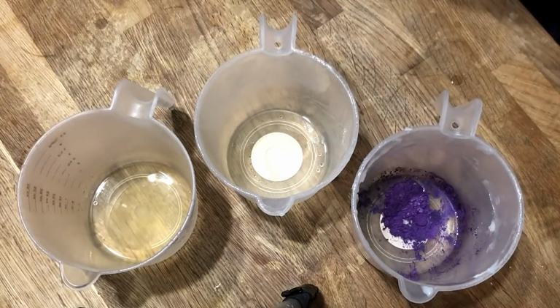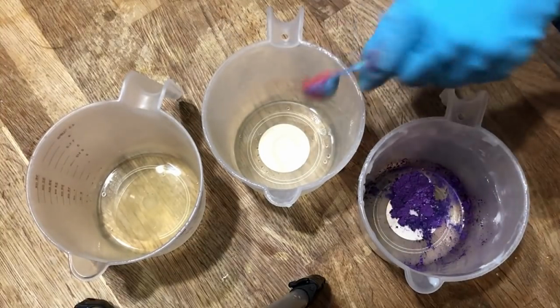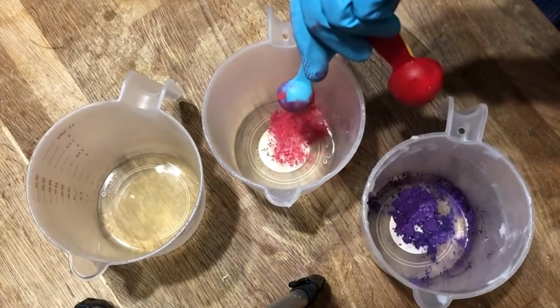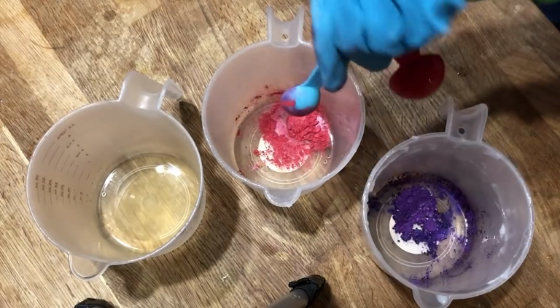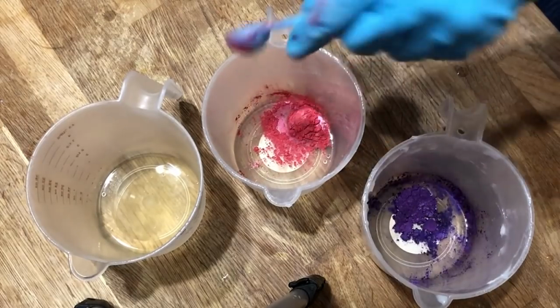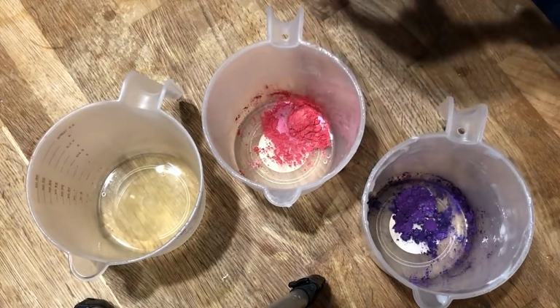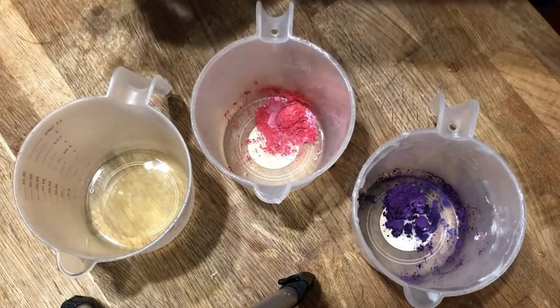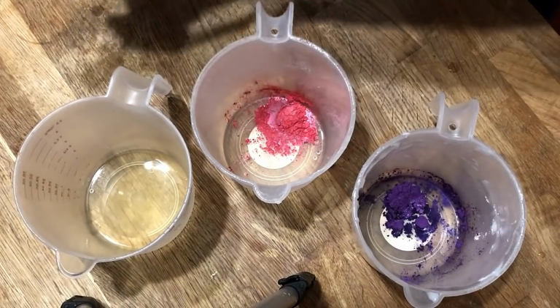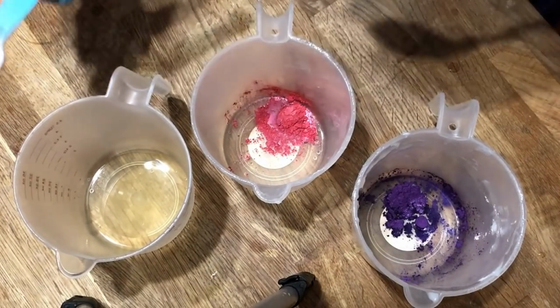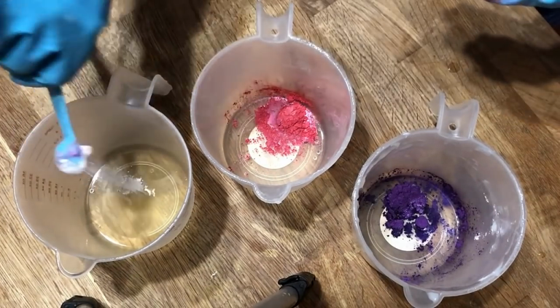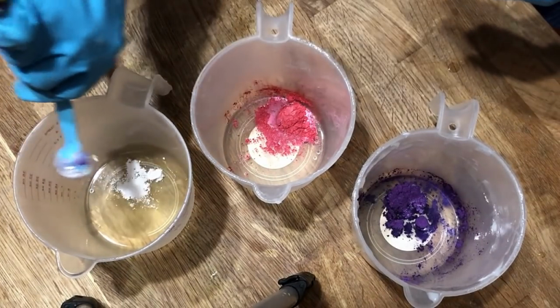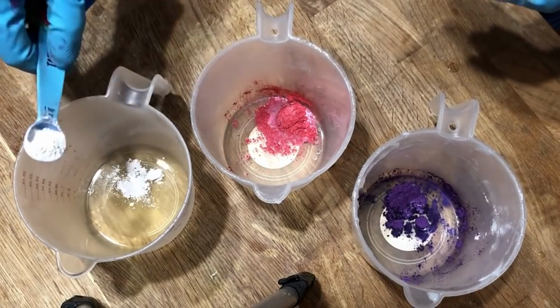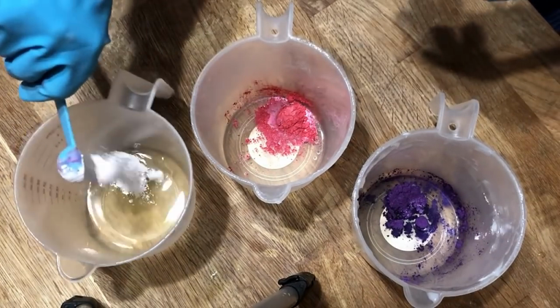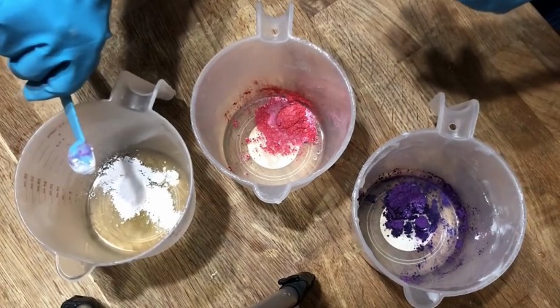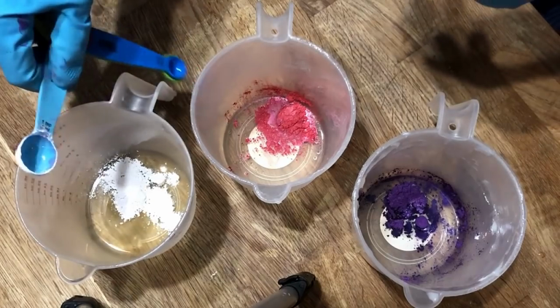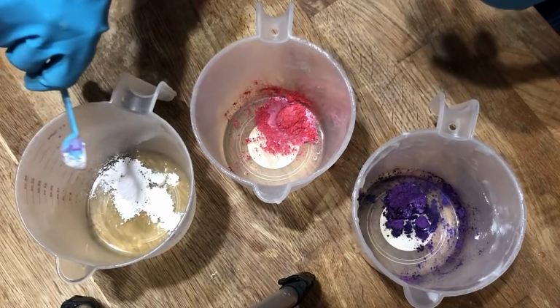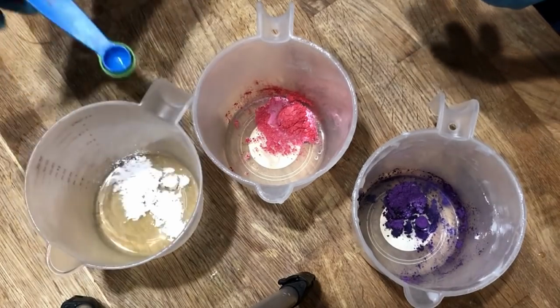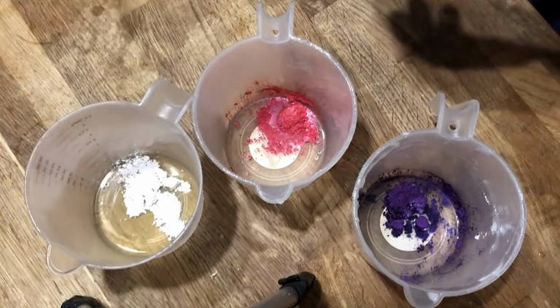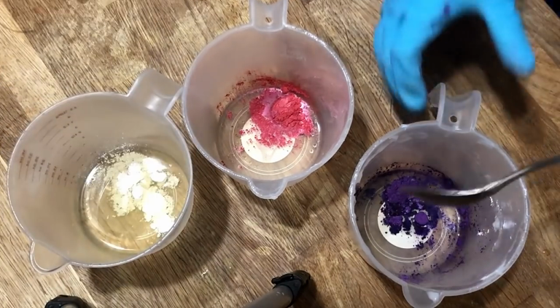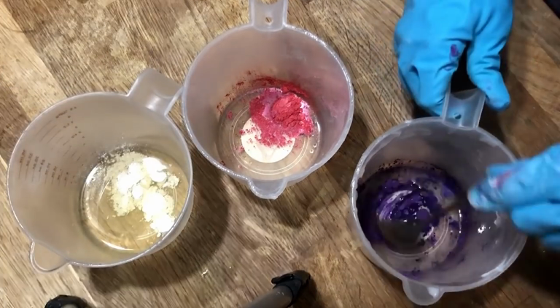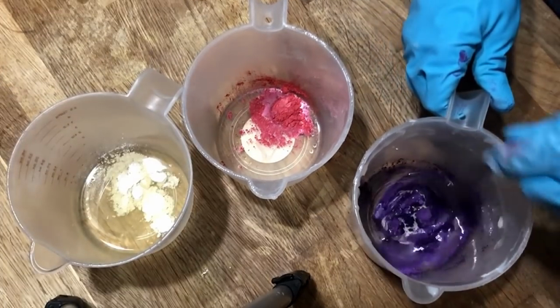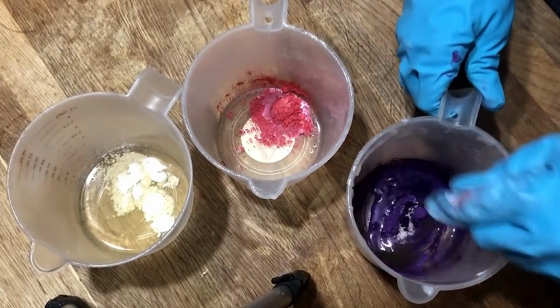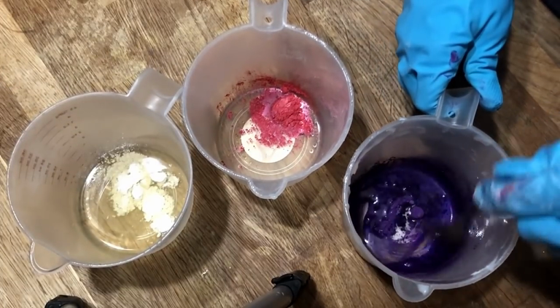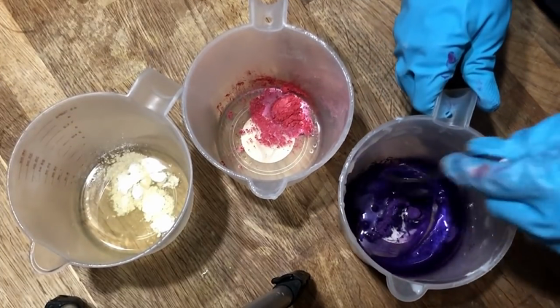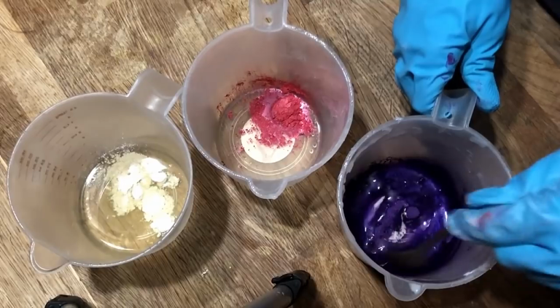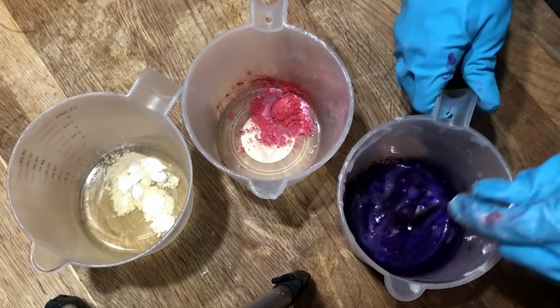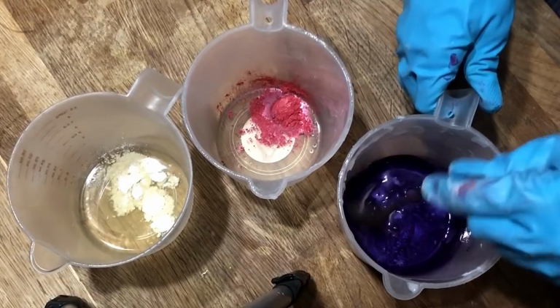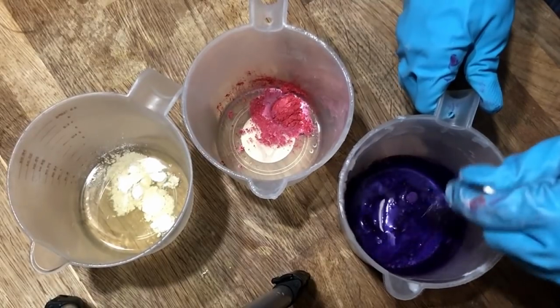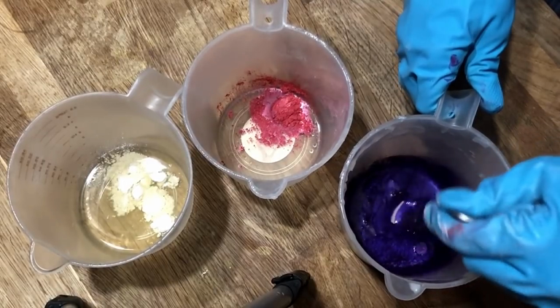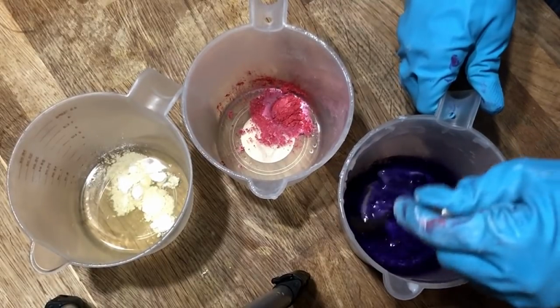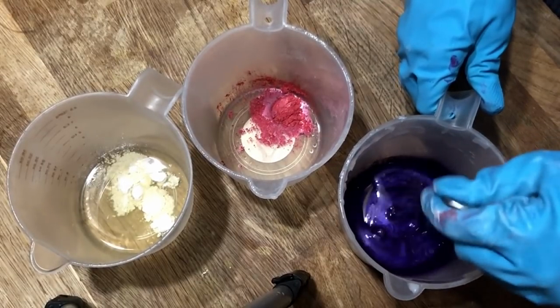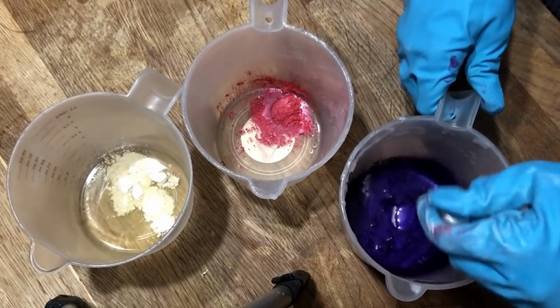Before we make the soap batter, I'm going to get the color ready for preparation. I'm using soap berry purple, shimmer raspberry pop, and titanium dioxide. All three of these different colorants do different things in the cold process soap.